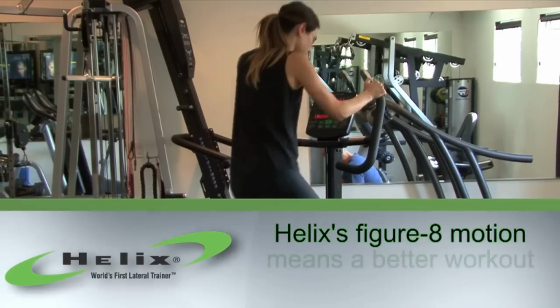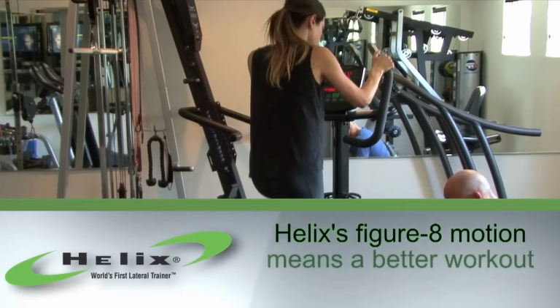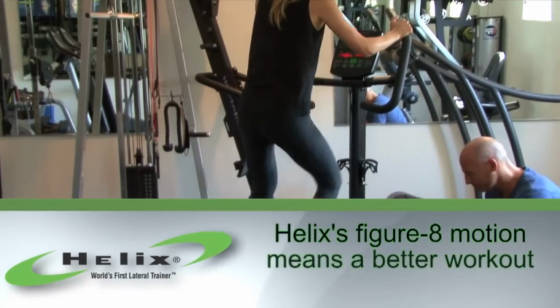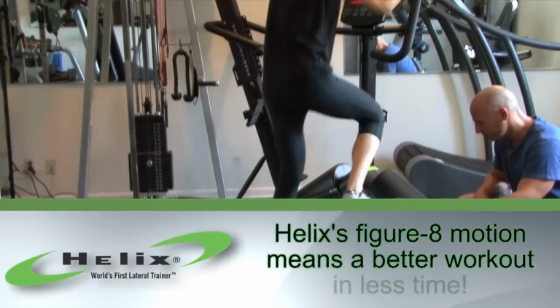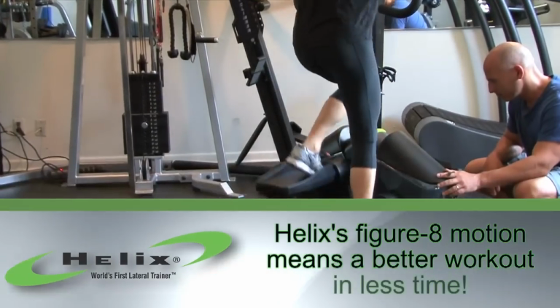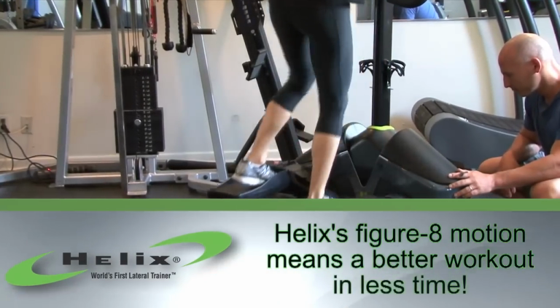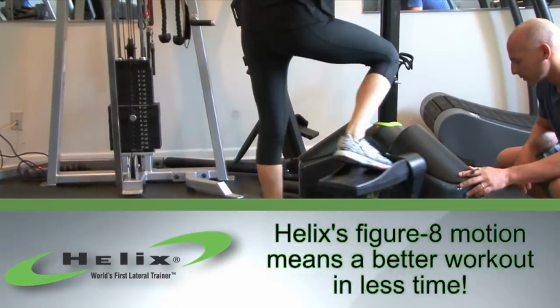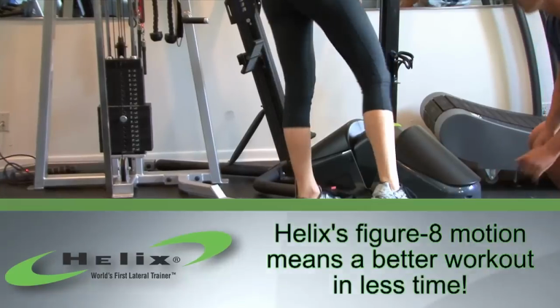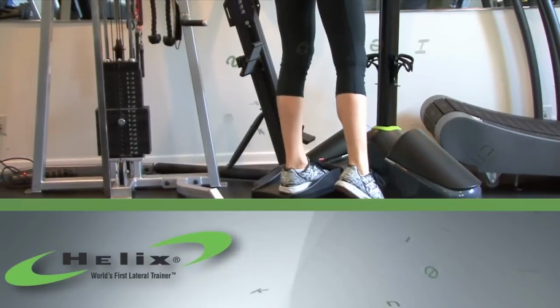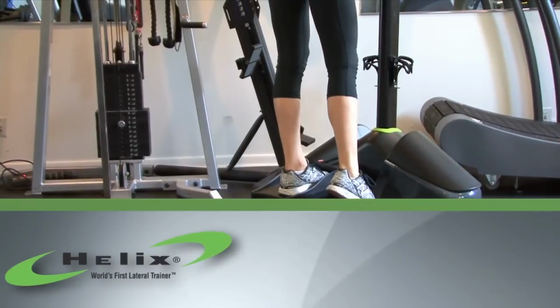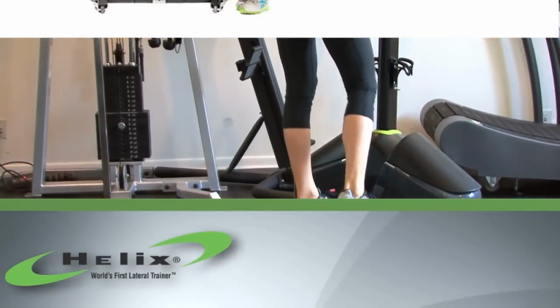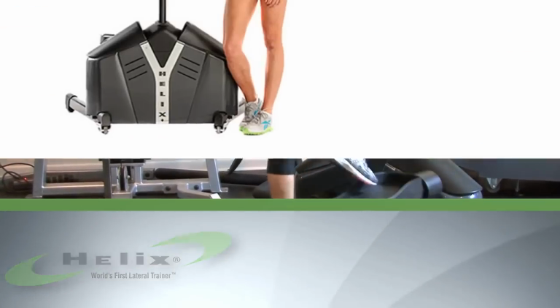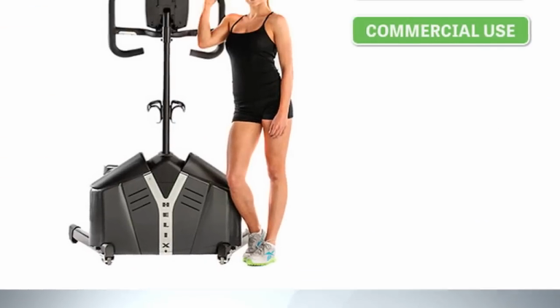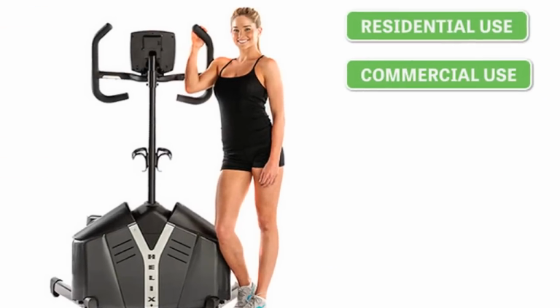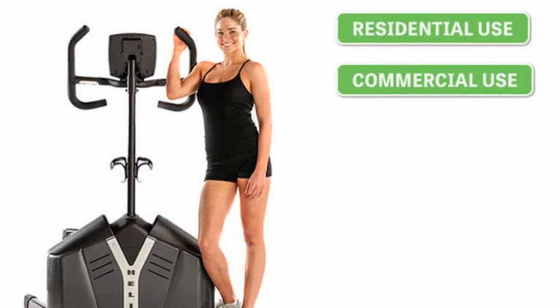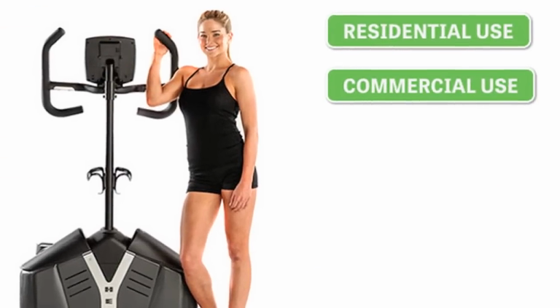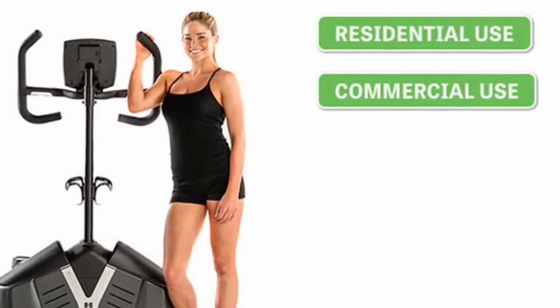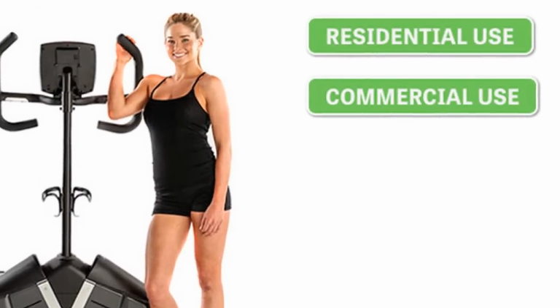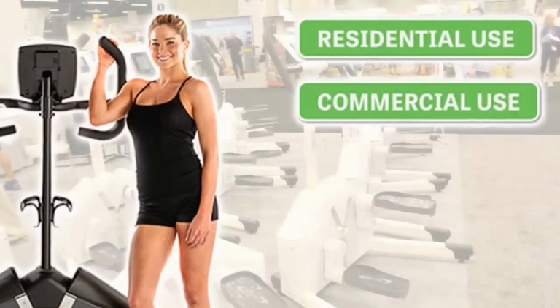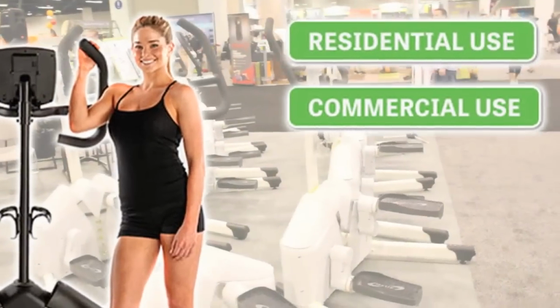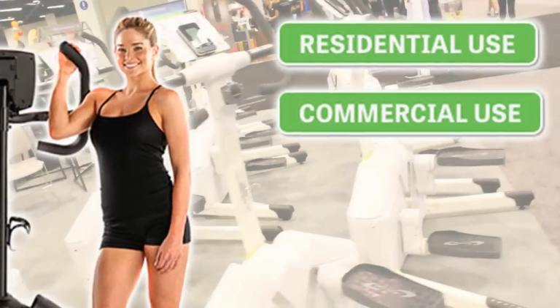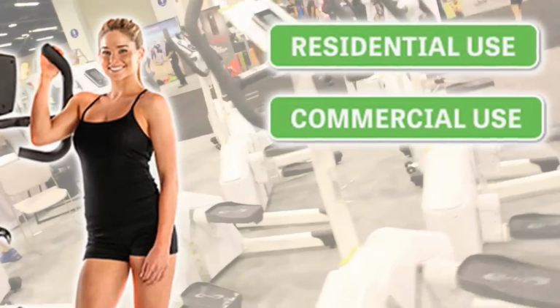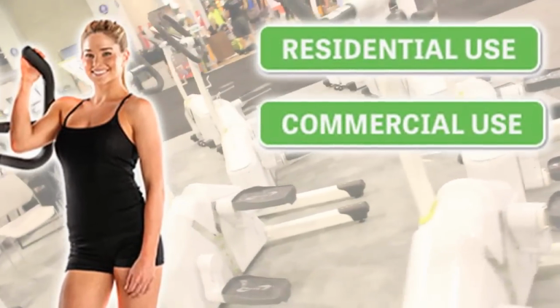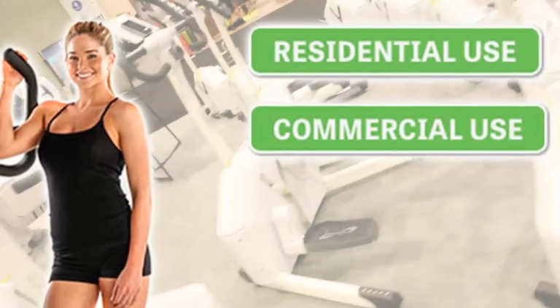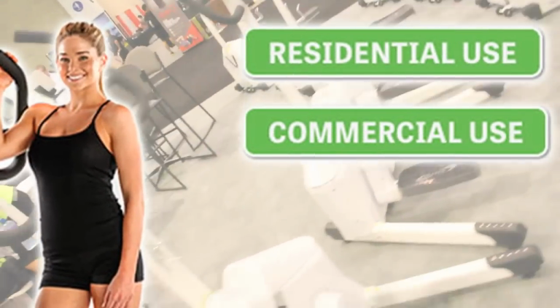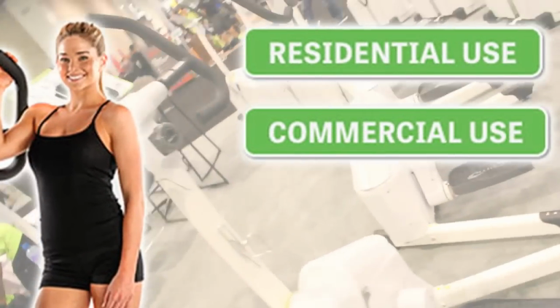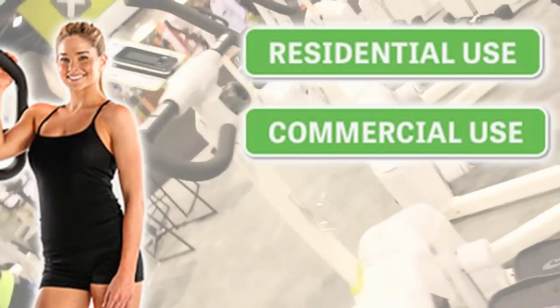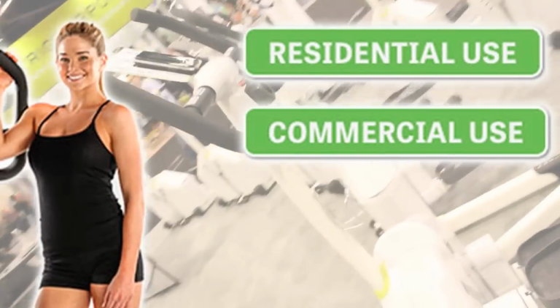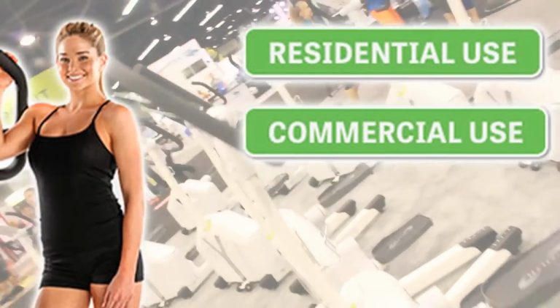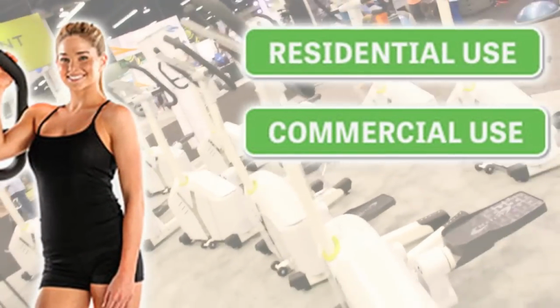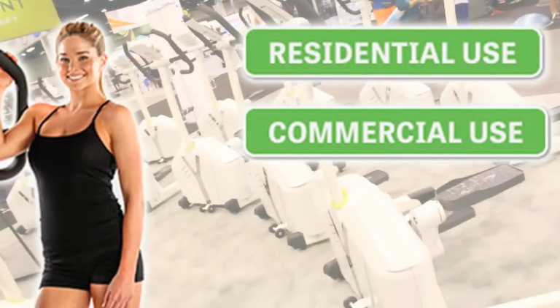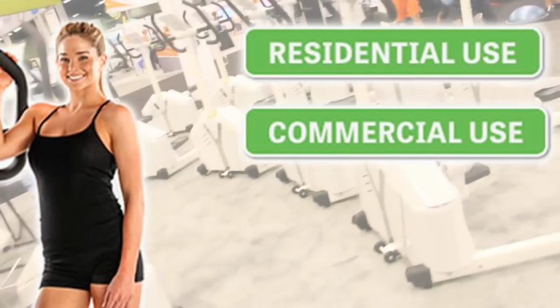It takes up a fraction of the space of an elliptical or a treadmill — it's a much smaller unit. It's easy to move around and it's a fraction of the price of any of the other commercial or comparable pieces of residential equipment.